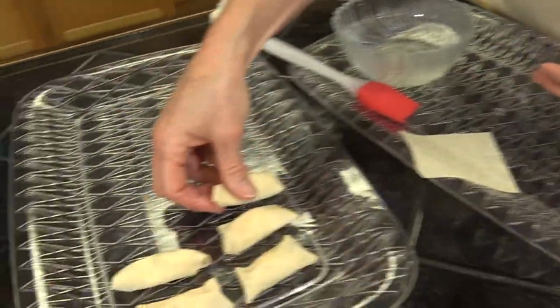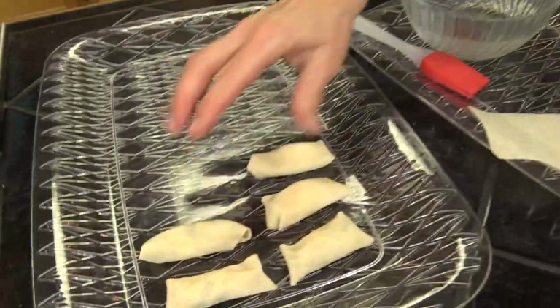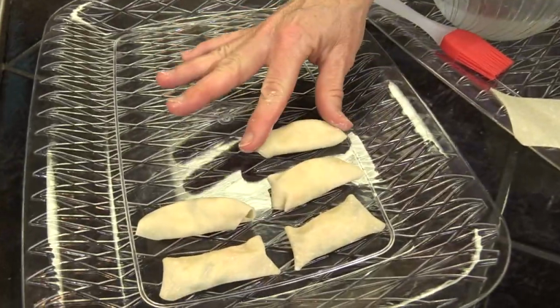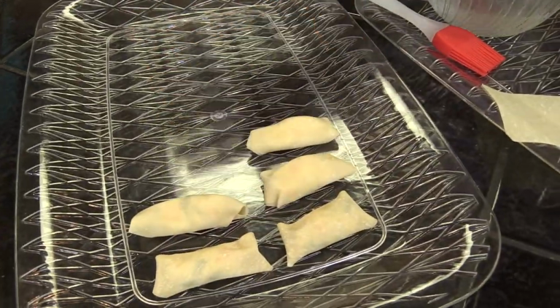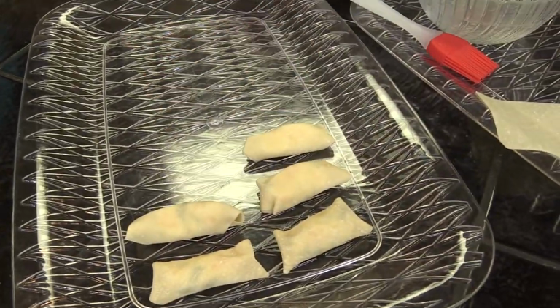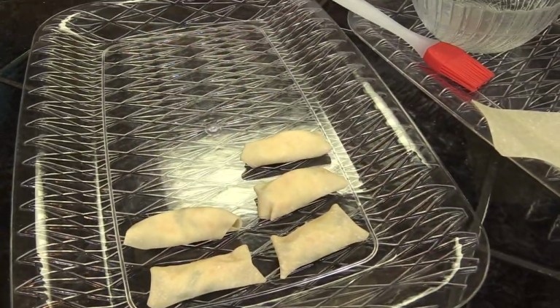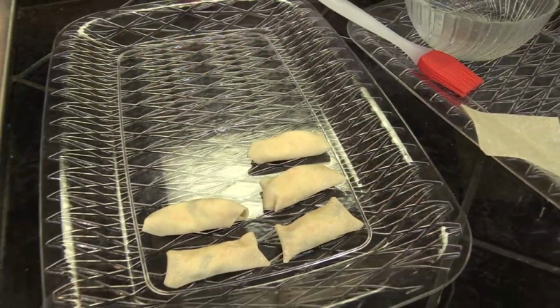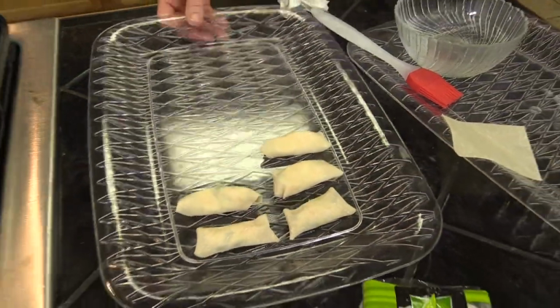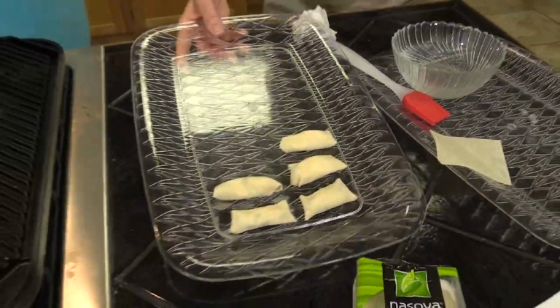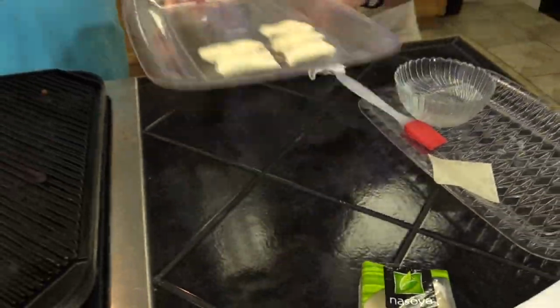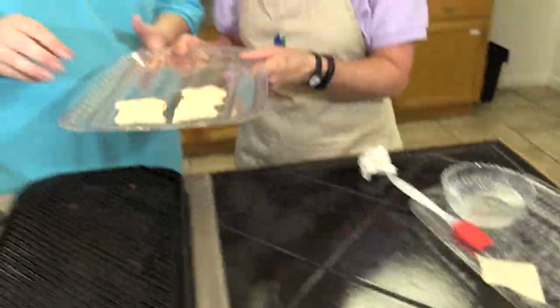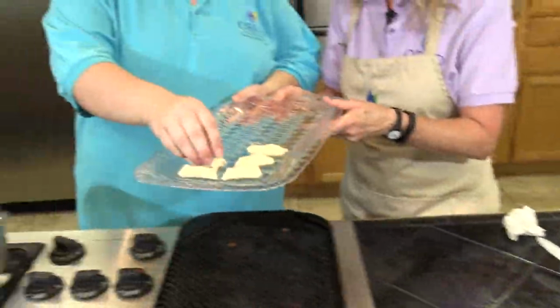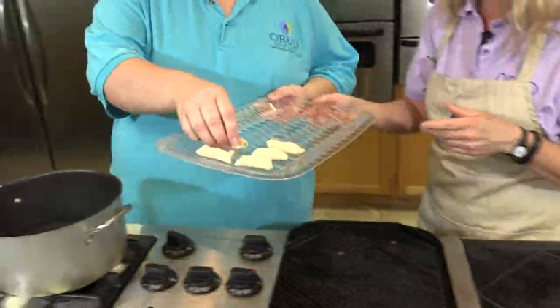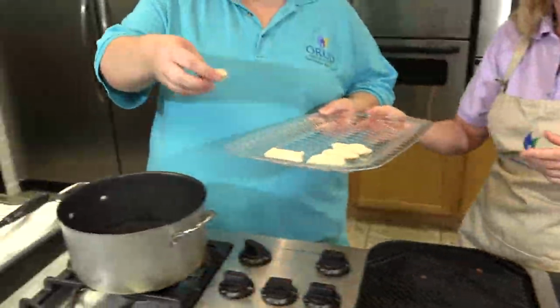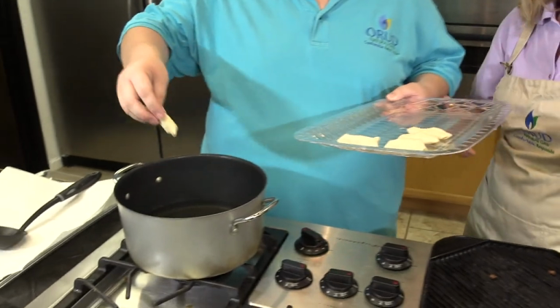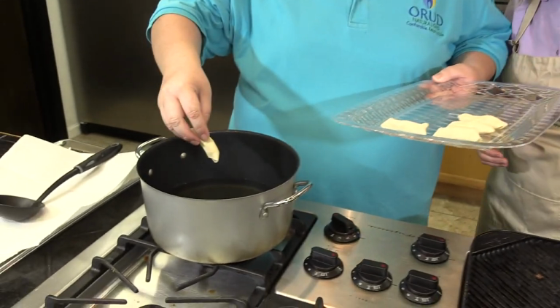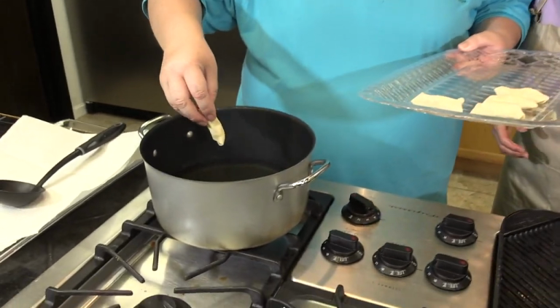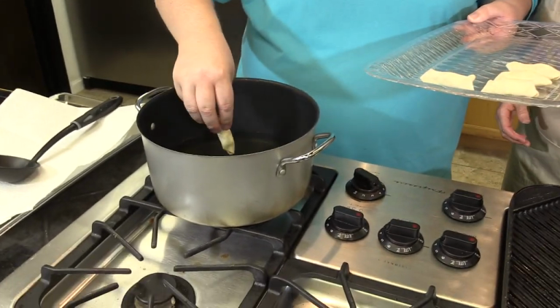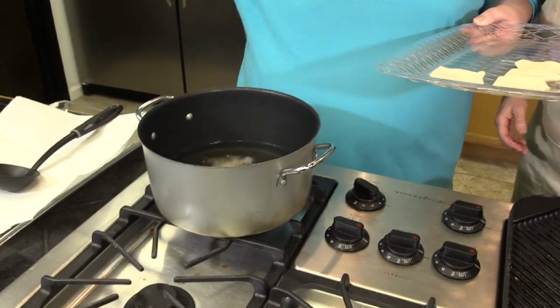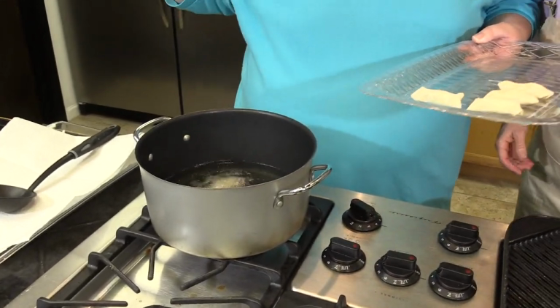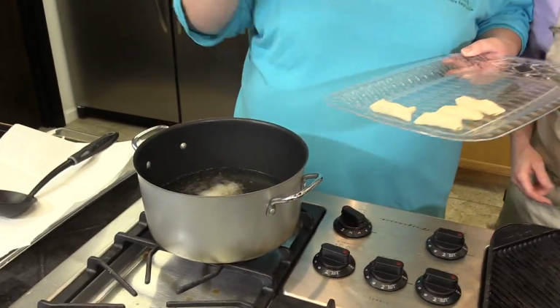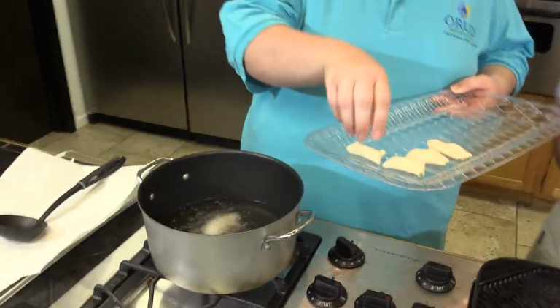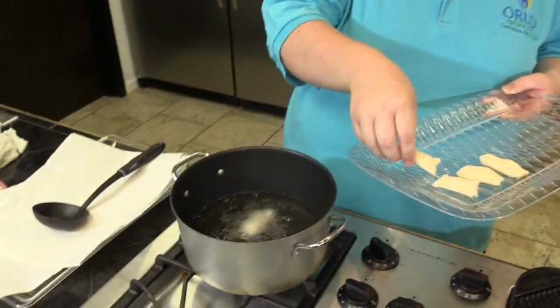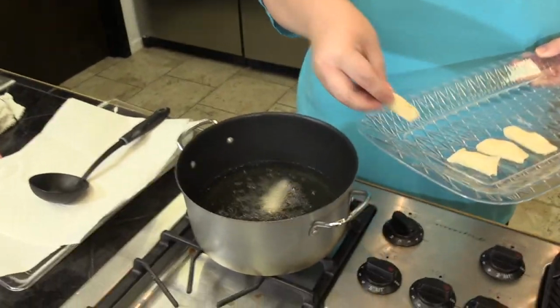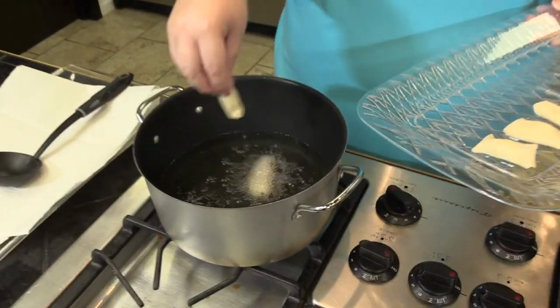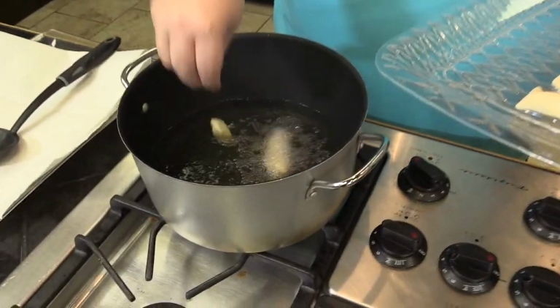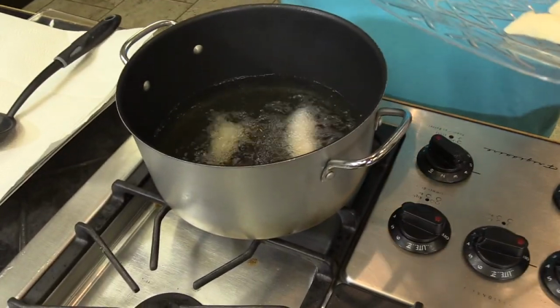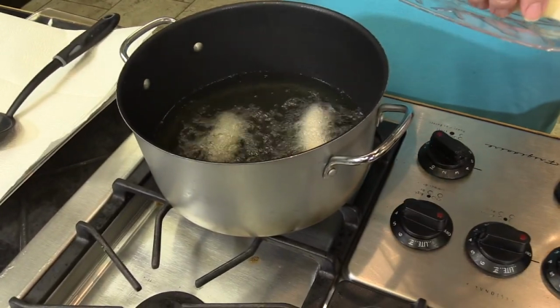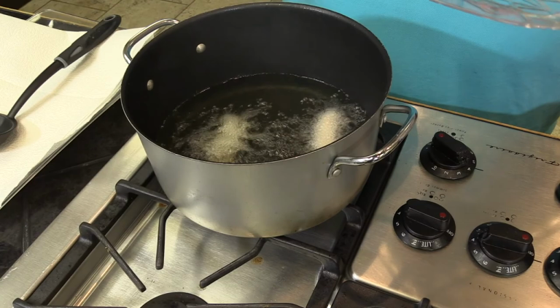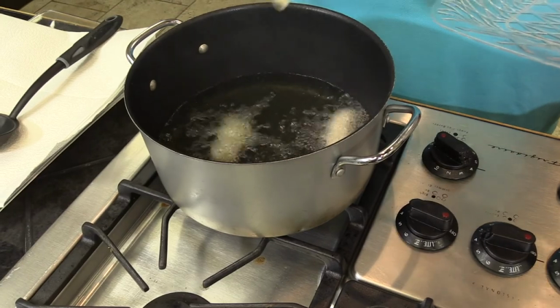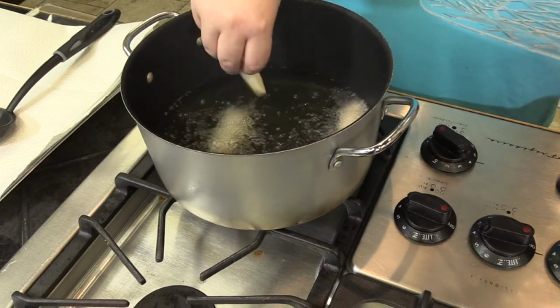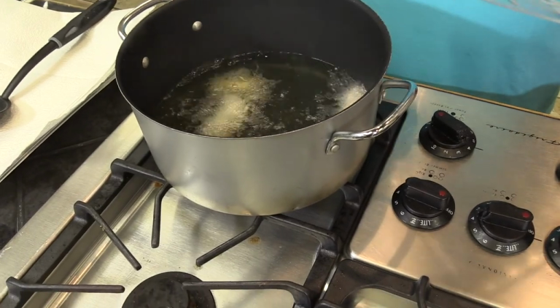Now we're going to go ahead and see how these do in our oil — pass them over to Emily. It's hot enough. We're going to cook those for three minutes until they're brown and crispy.